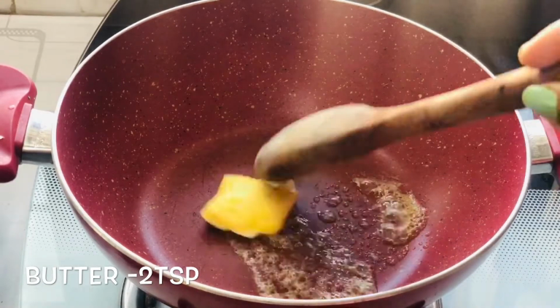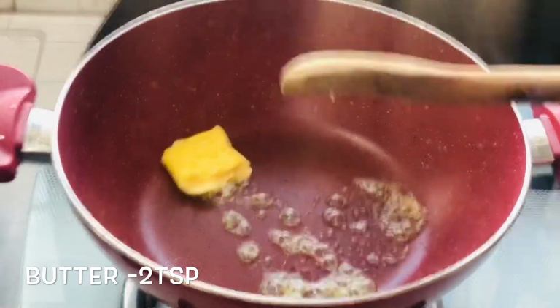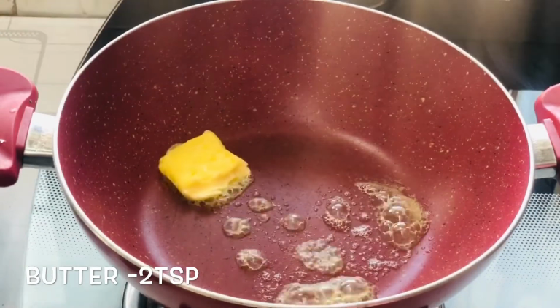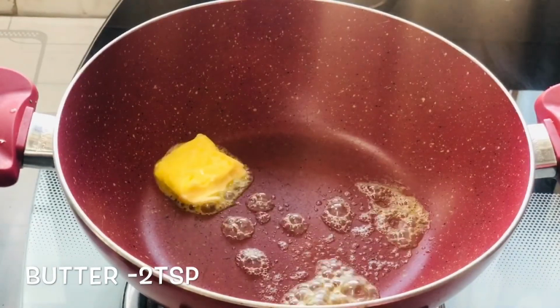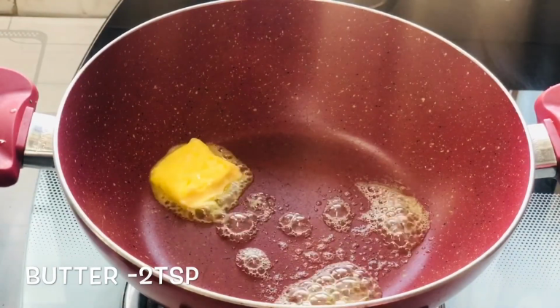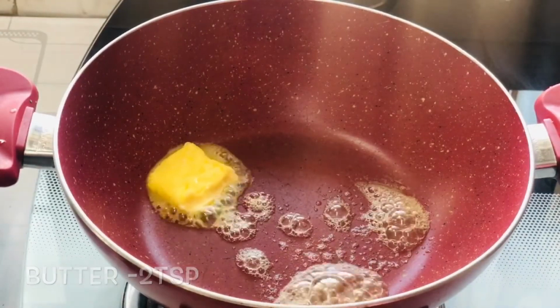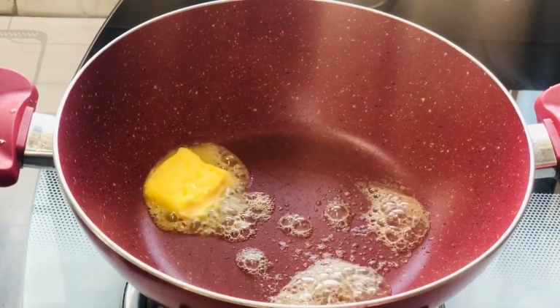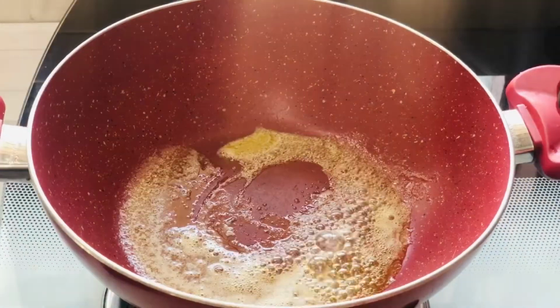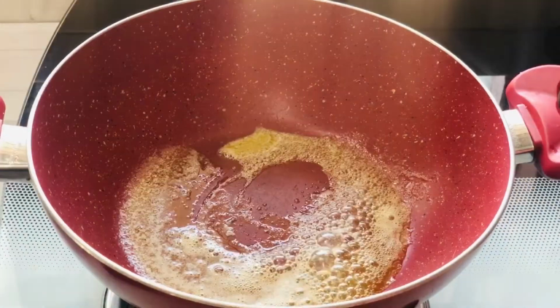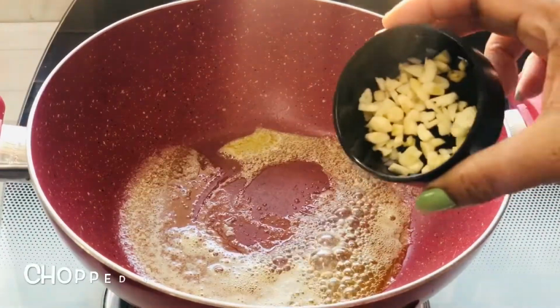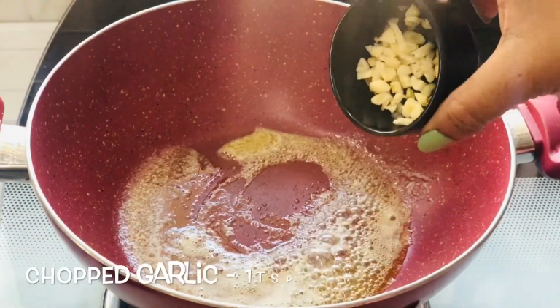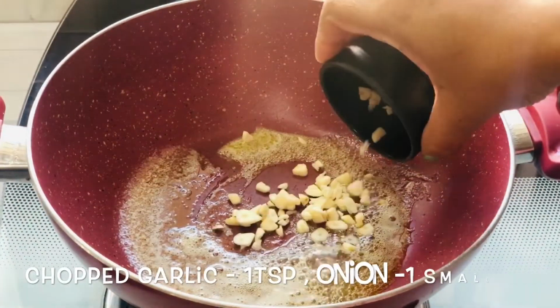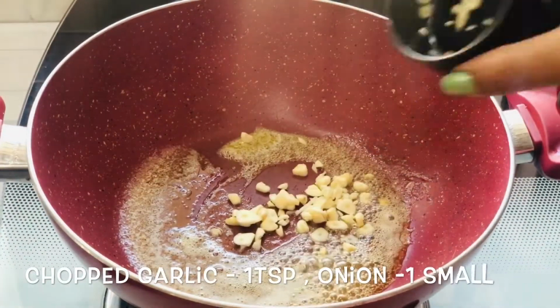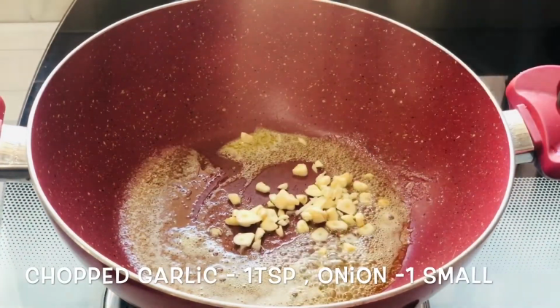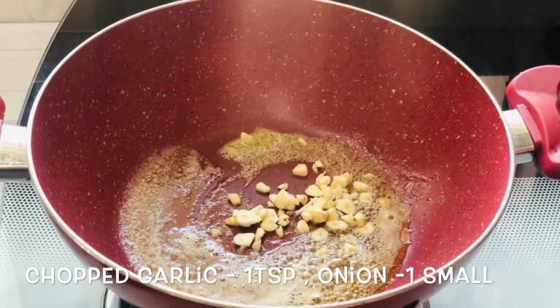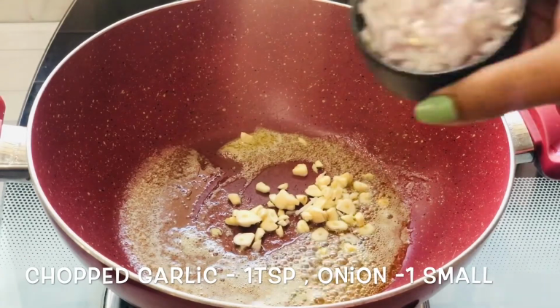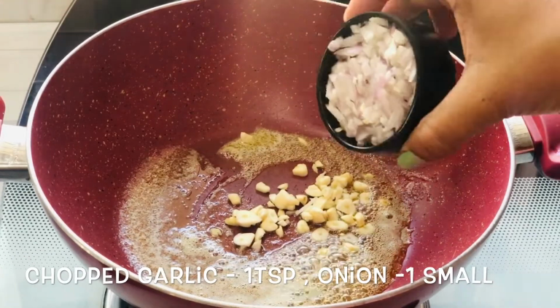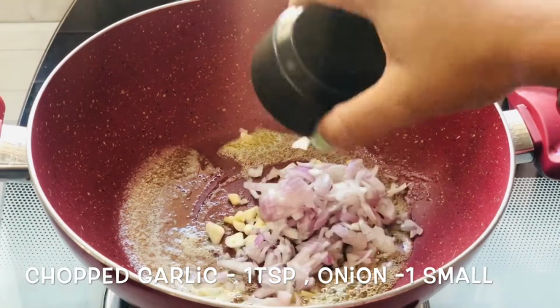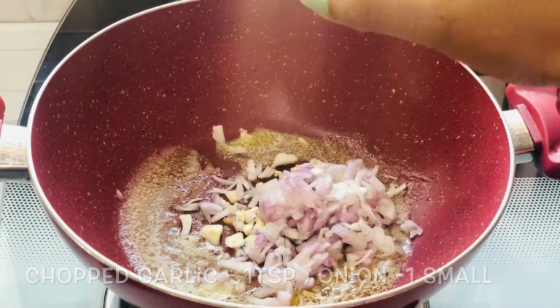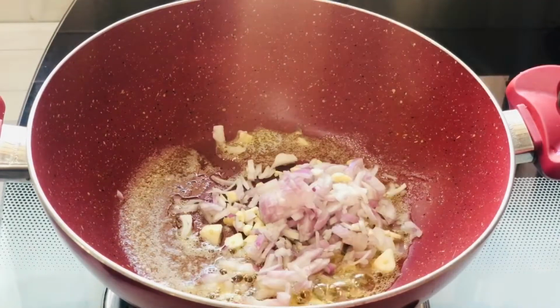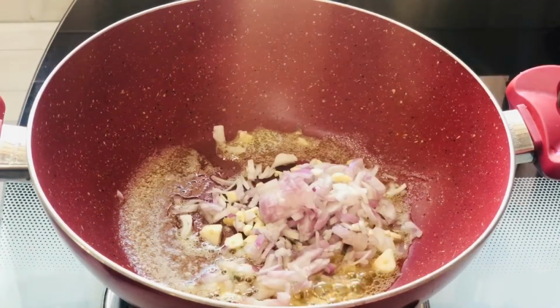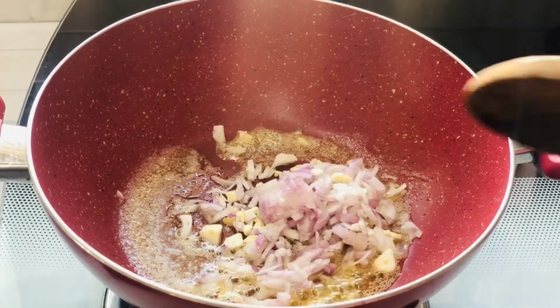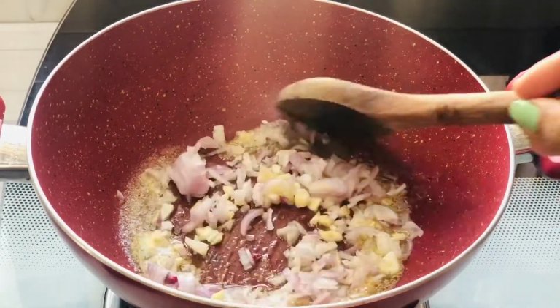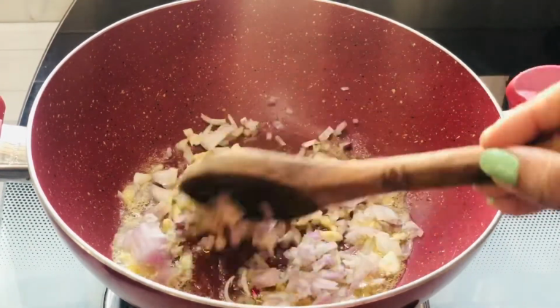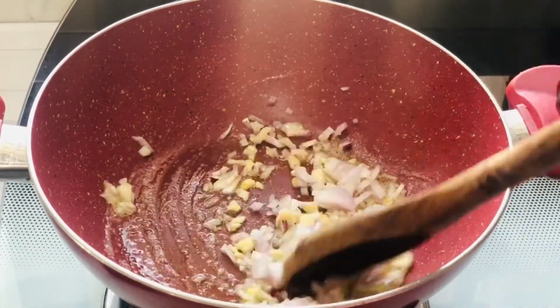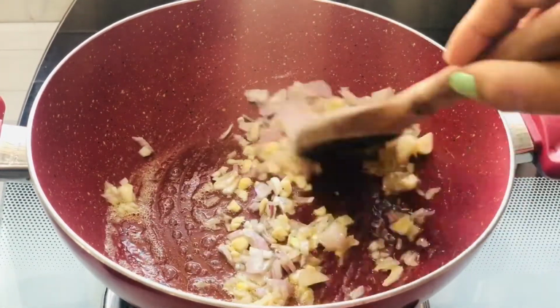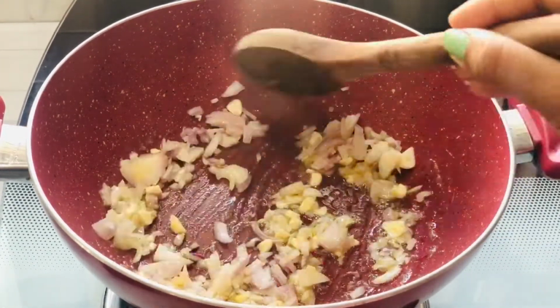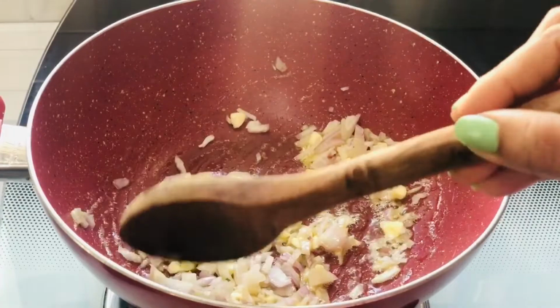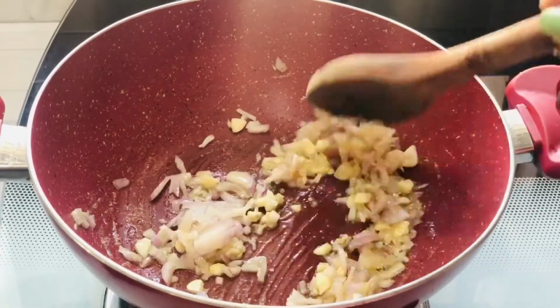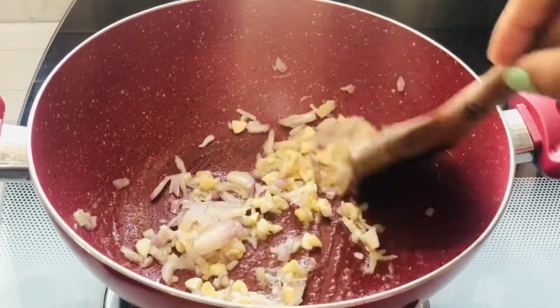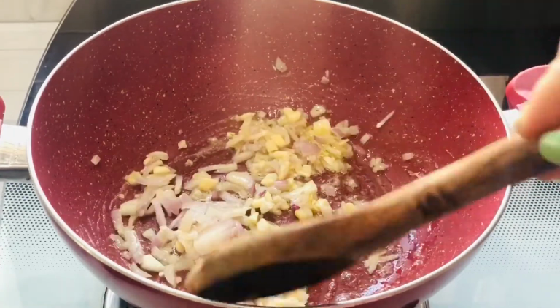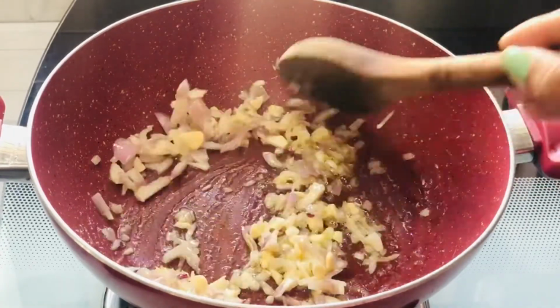So let's start with heating up a pan and adding 2 teaspoons of butter, and once the butter is melted add 1 teaspoon of chopped garlic and 1 small onion.